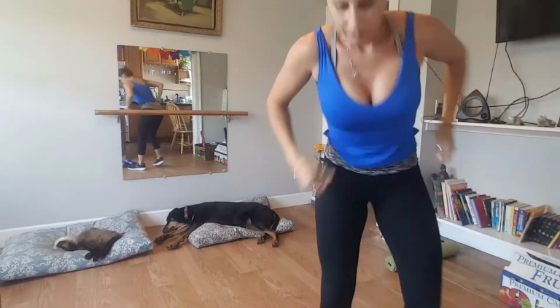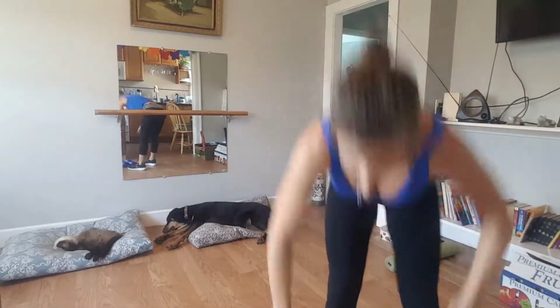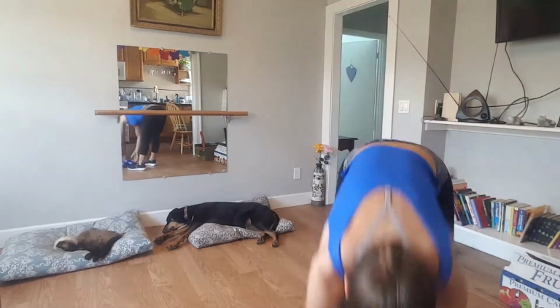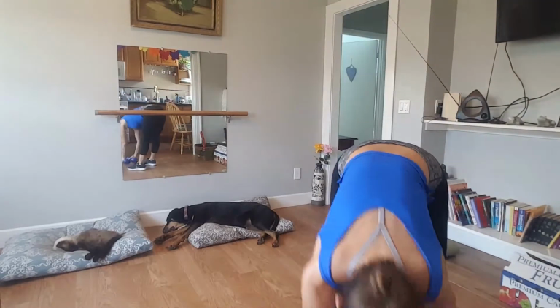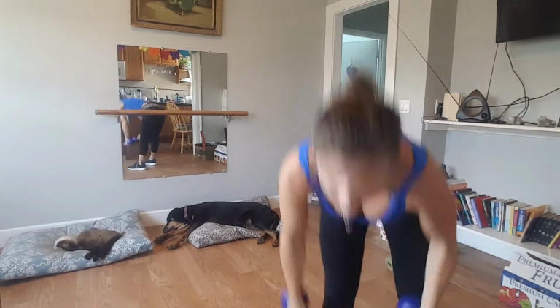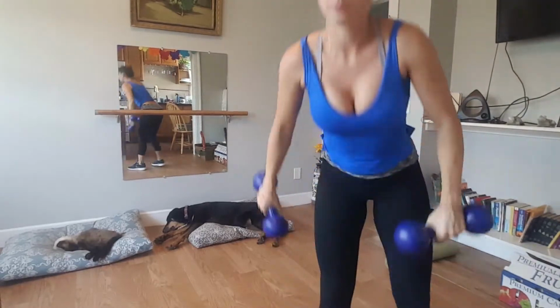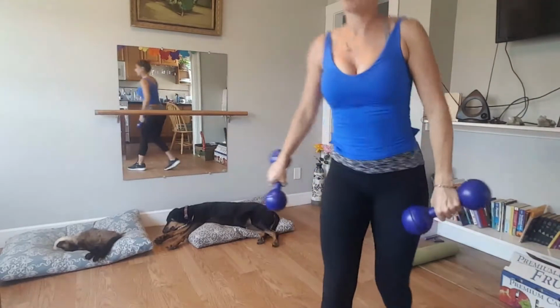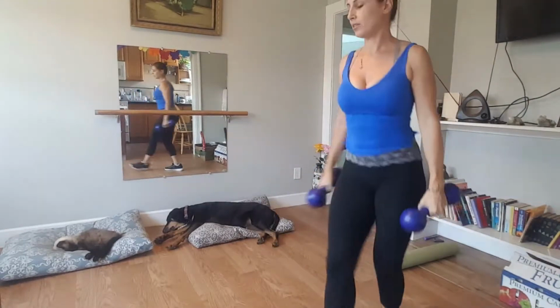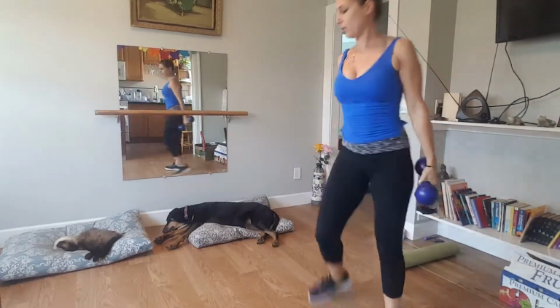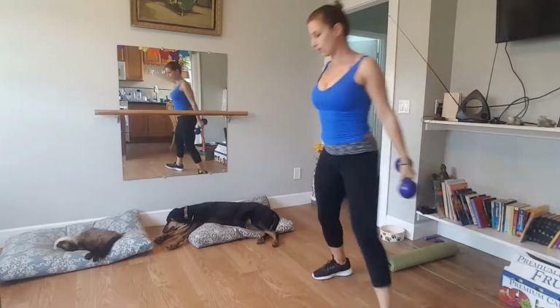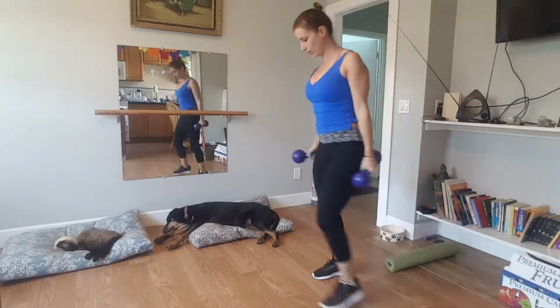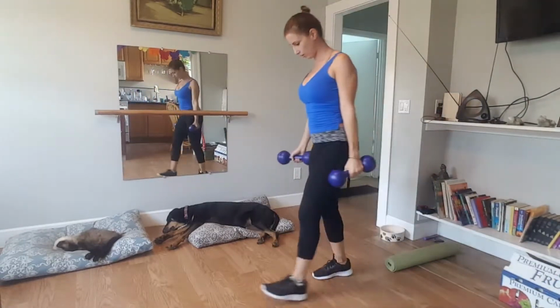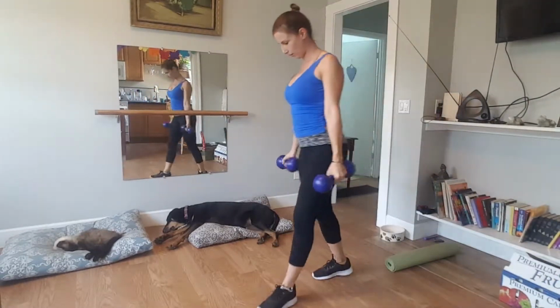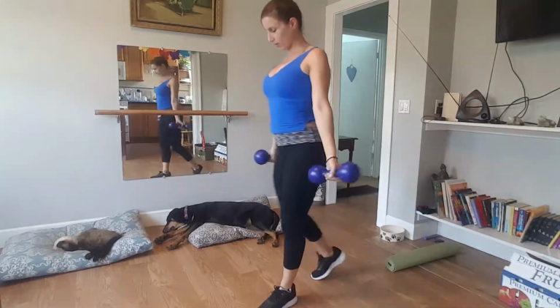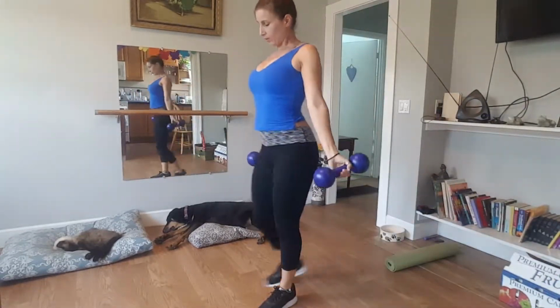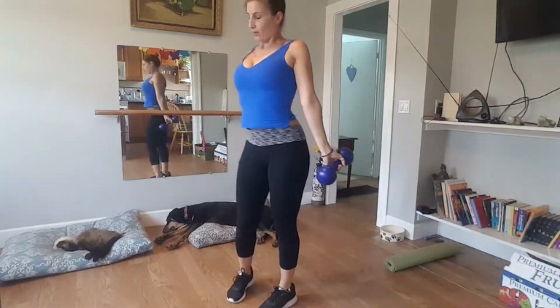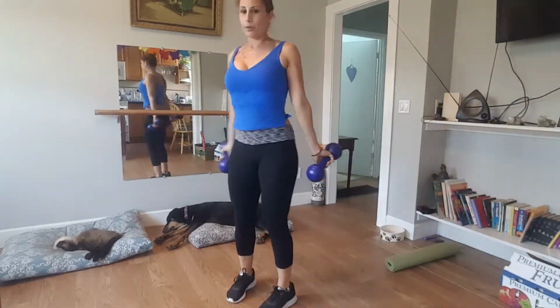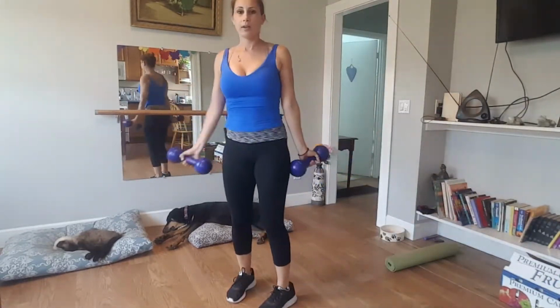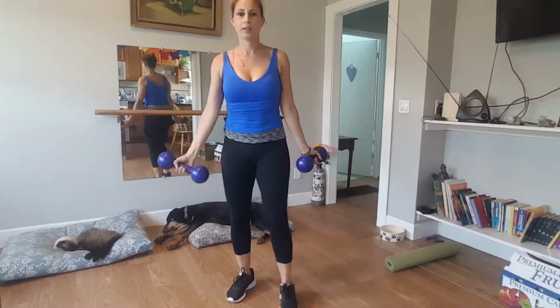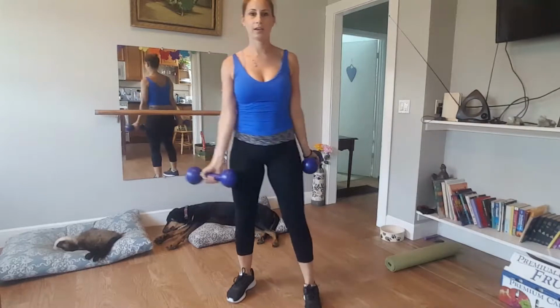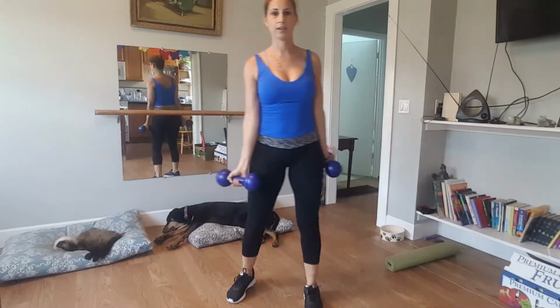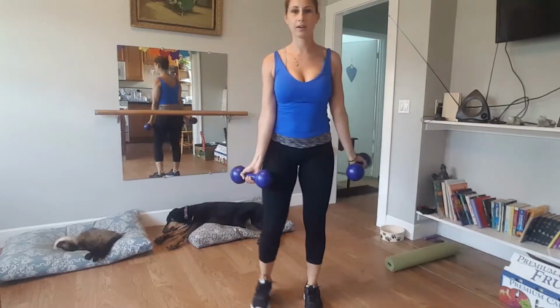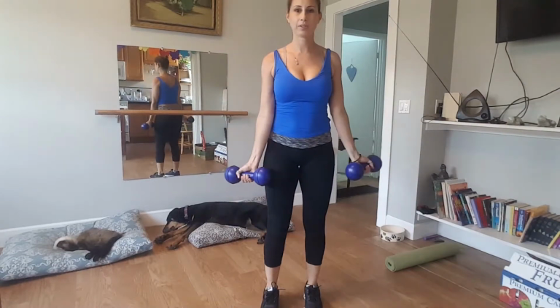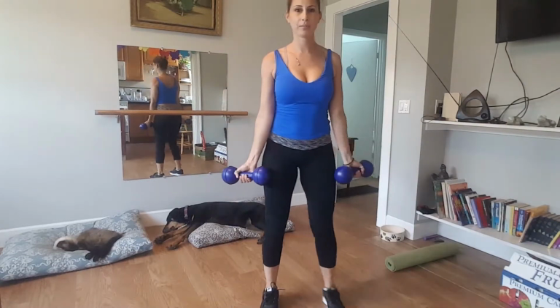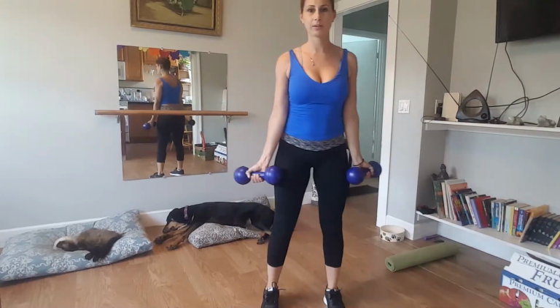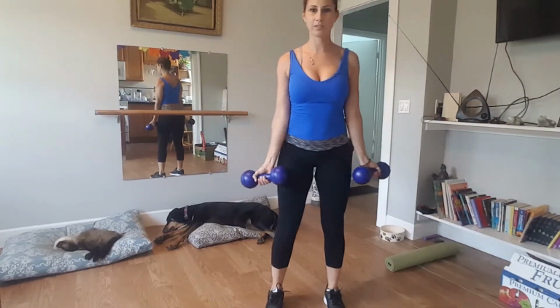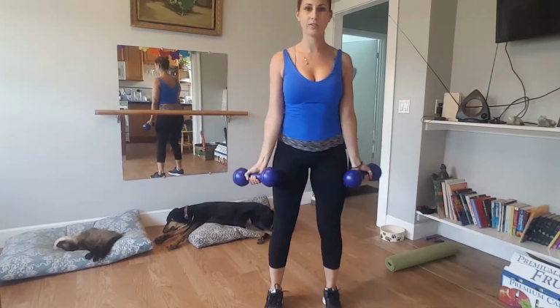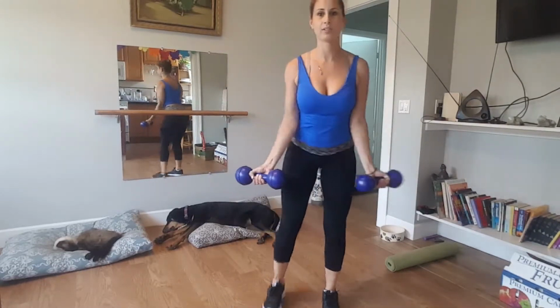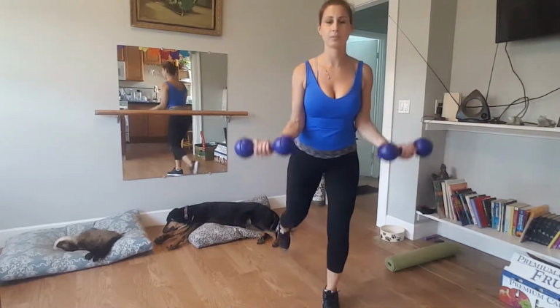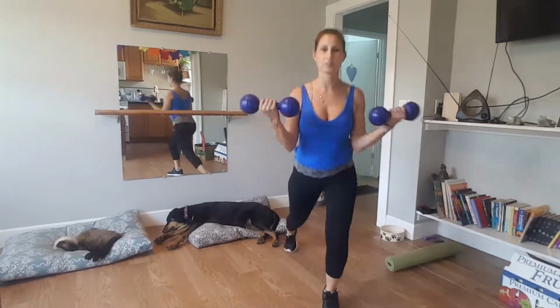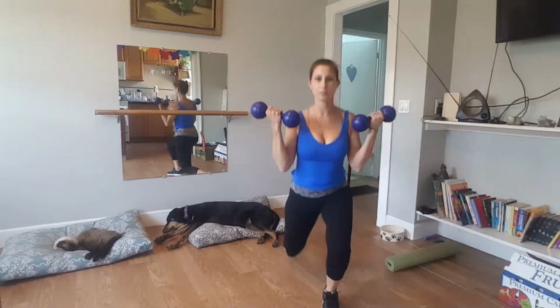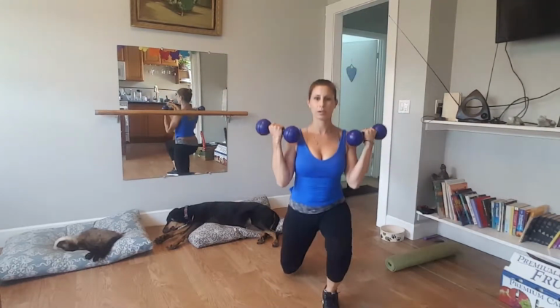Last time with those lunges with the bicep curl. Here we are. Big step back. Make sure the feet stay hip-width apart.